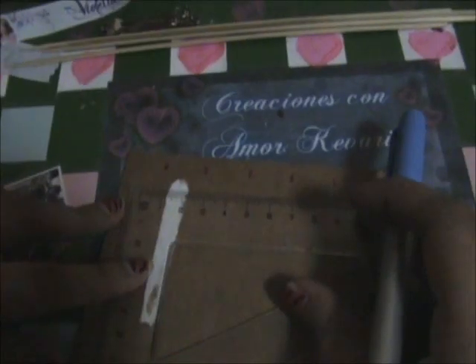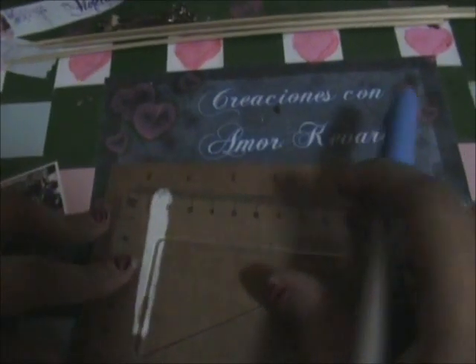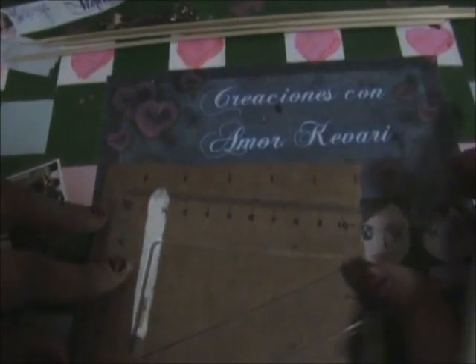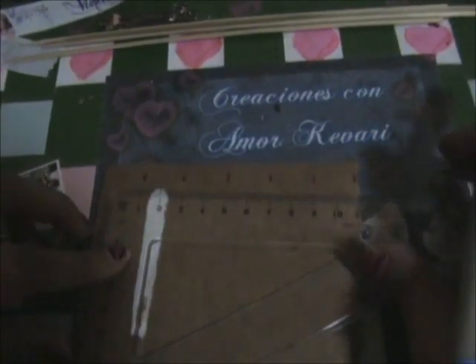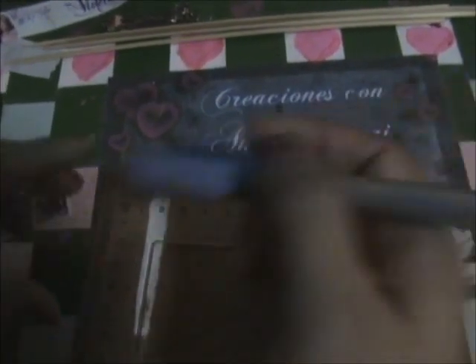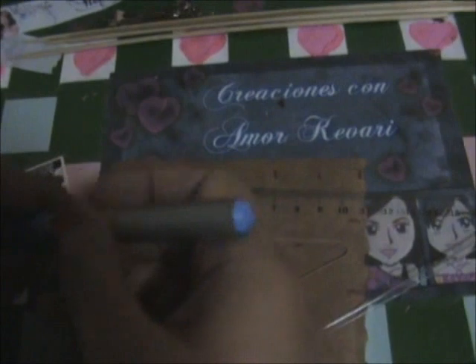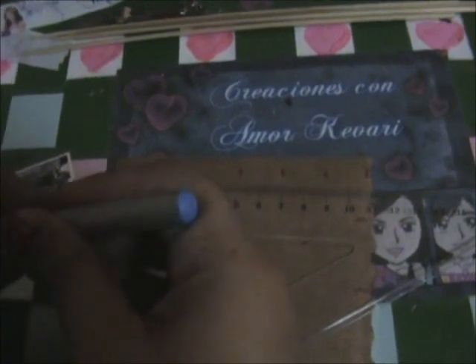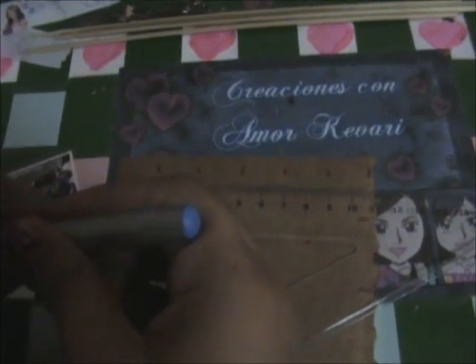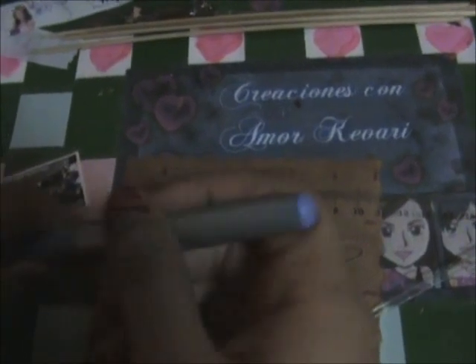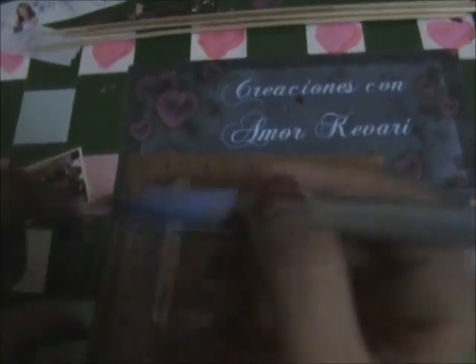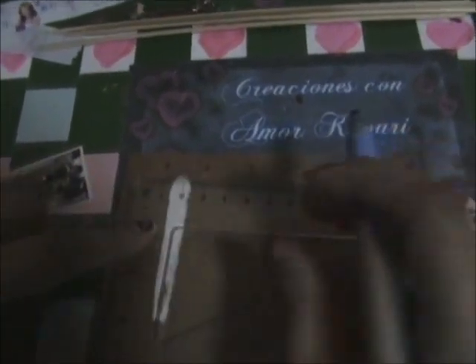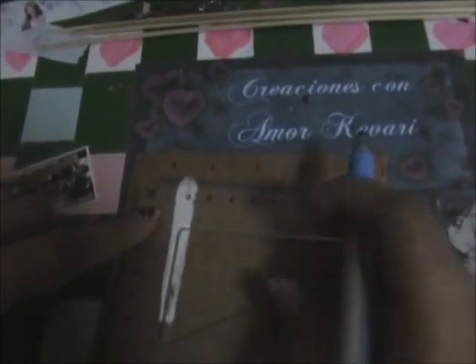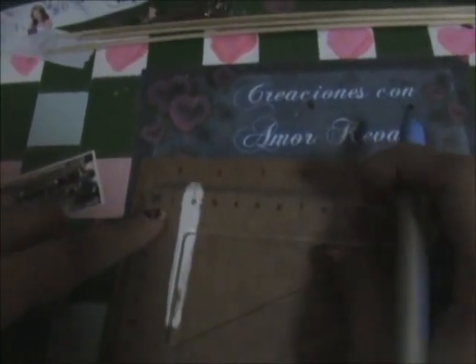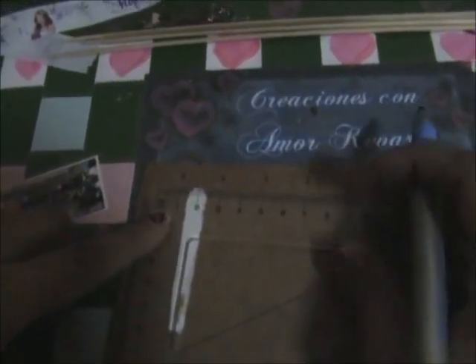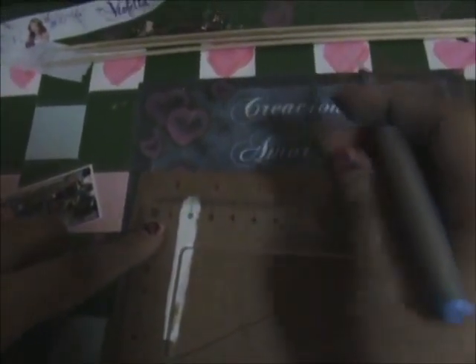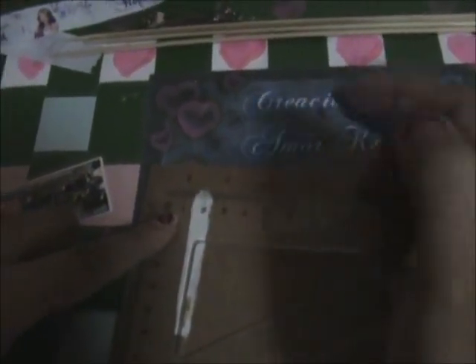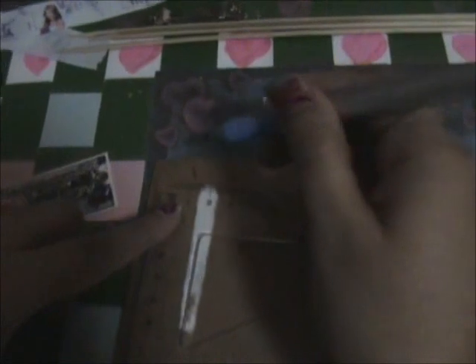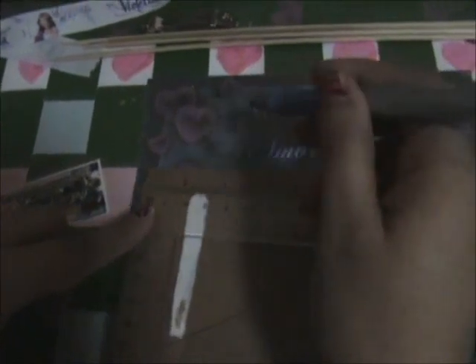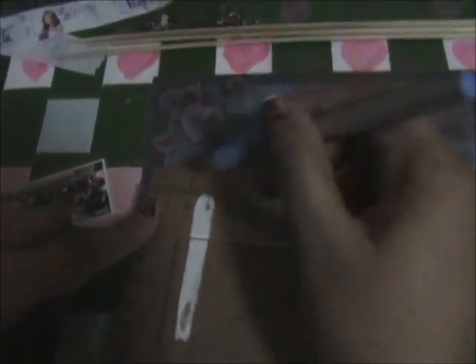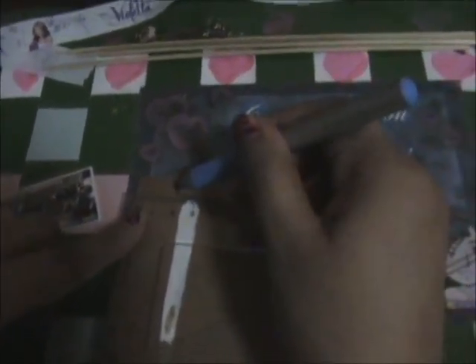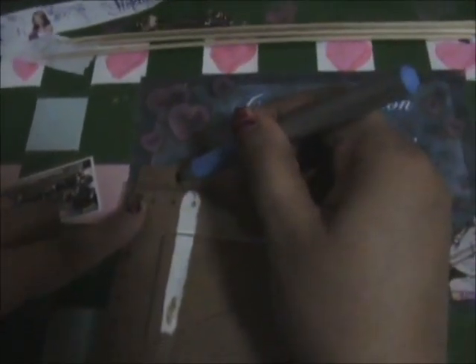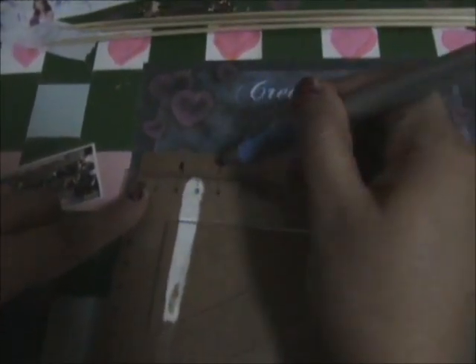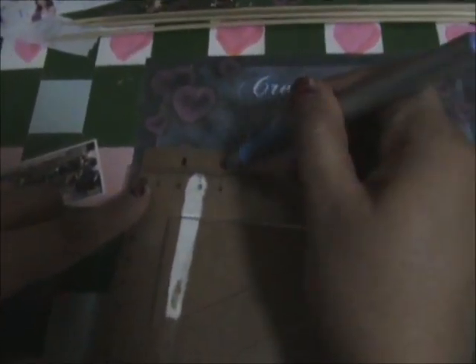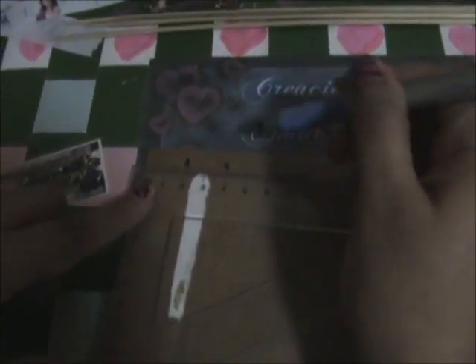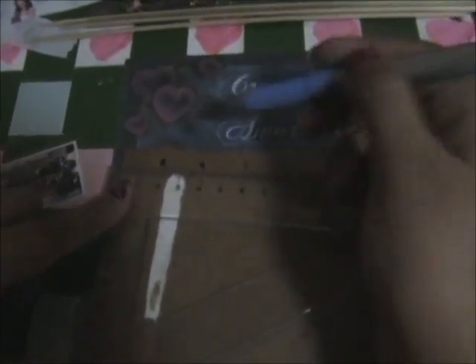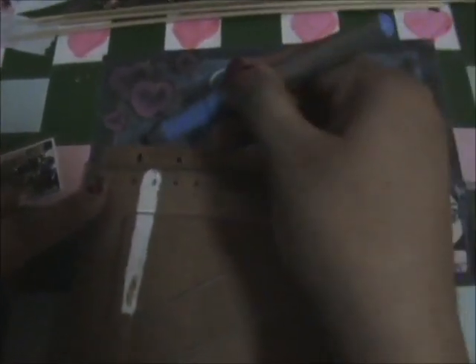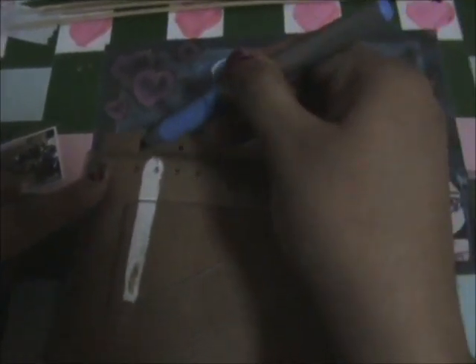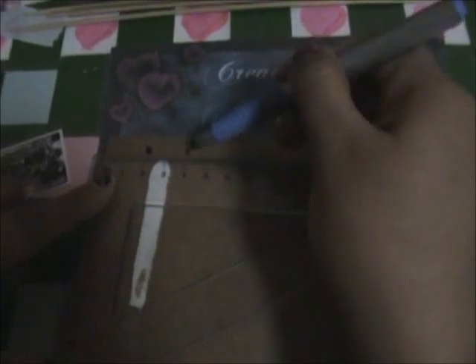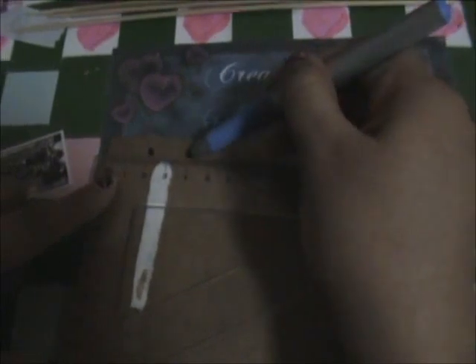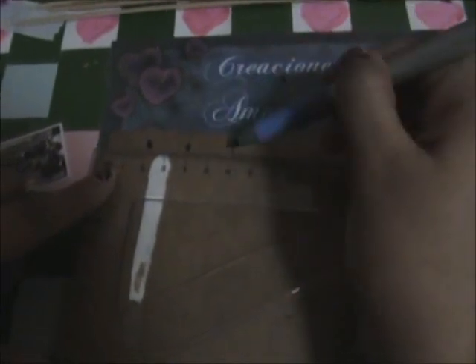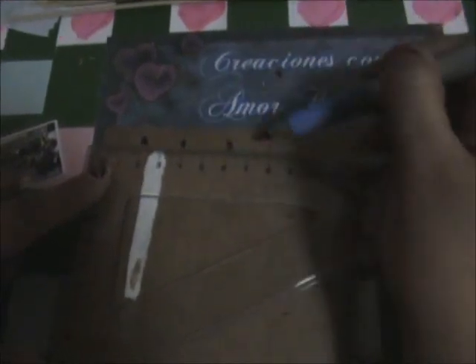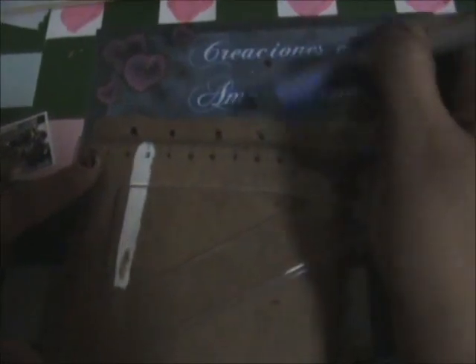Lo primero que vamos a hacer es medir la distancia que queremos, el tamaño de nuestra prensa. Por ejemplo, aquí la dejé a dos centímetros cada uno porque vamos a ir en estos dos, cuatro, seis, ocho.